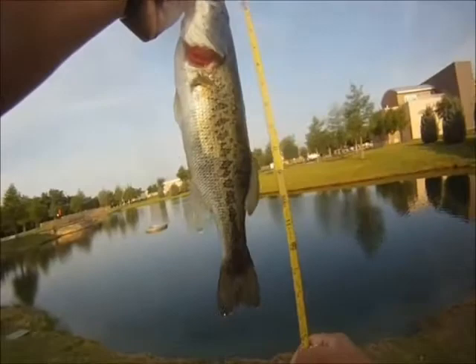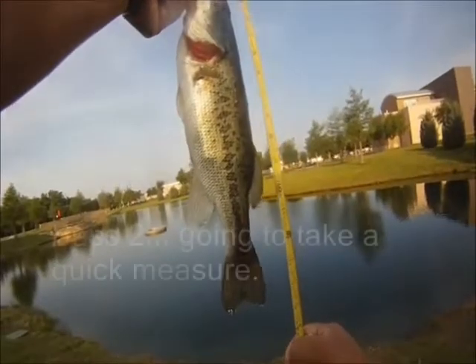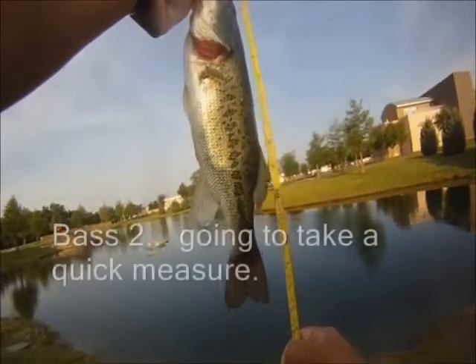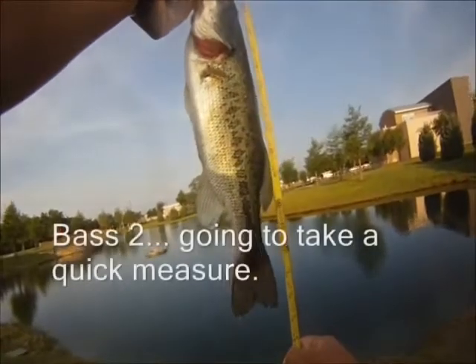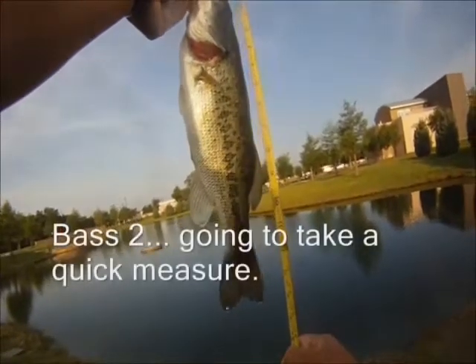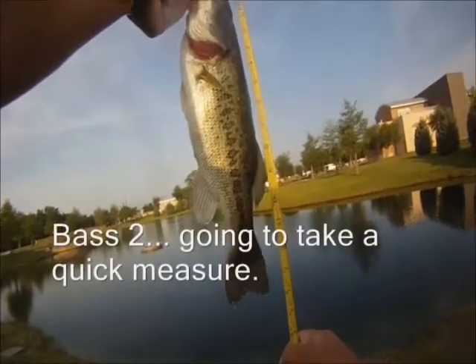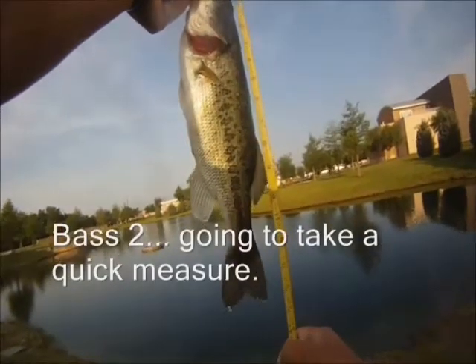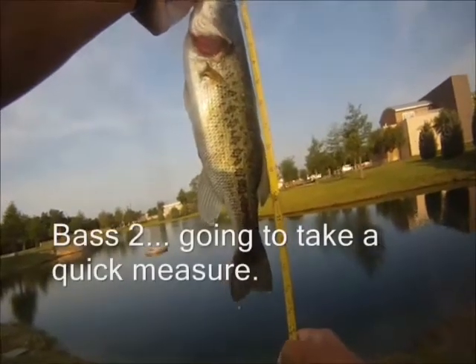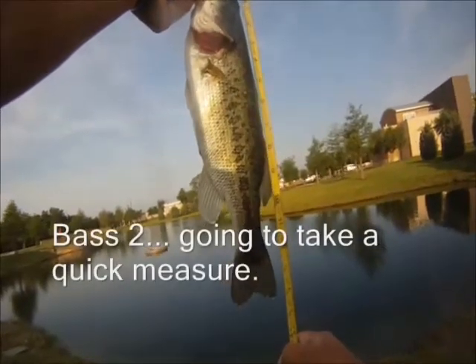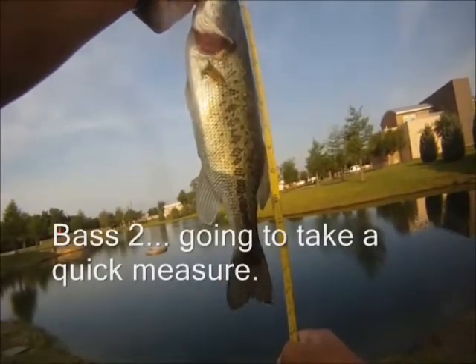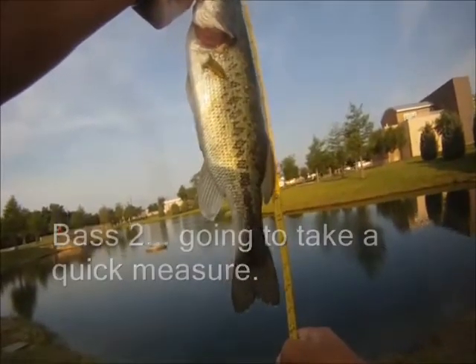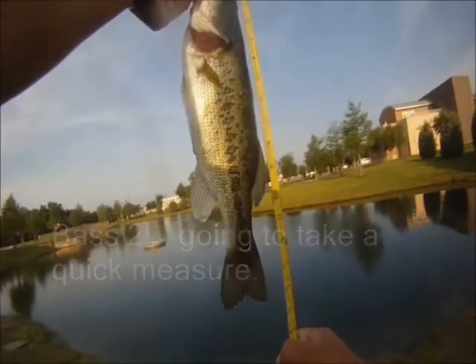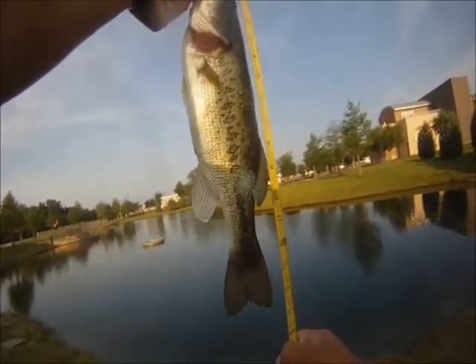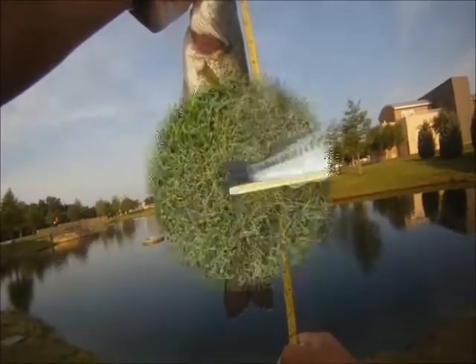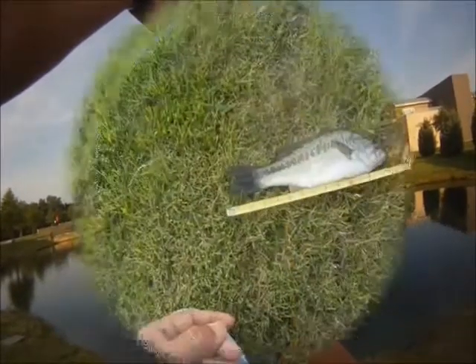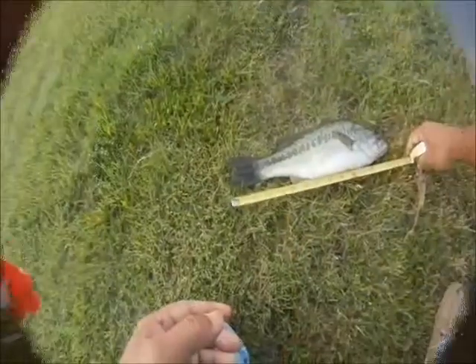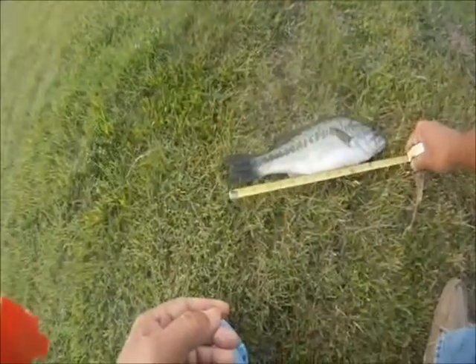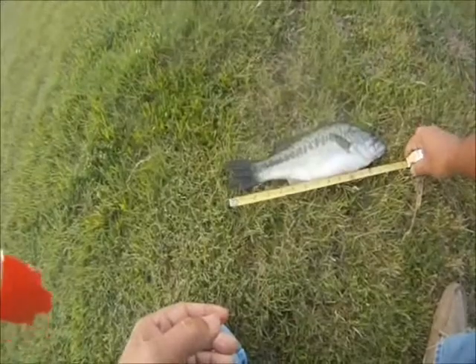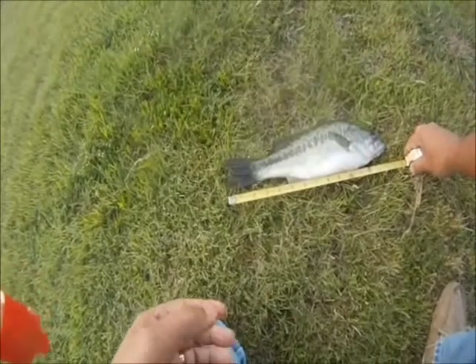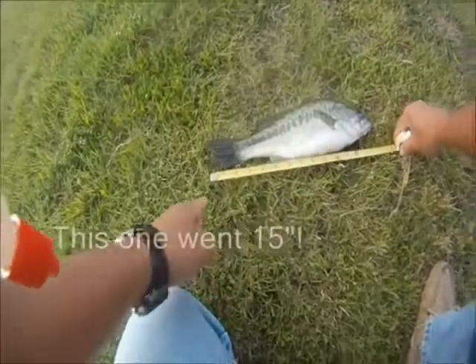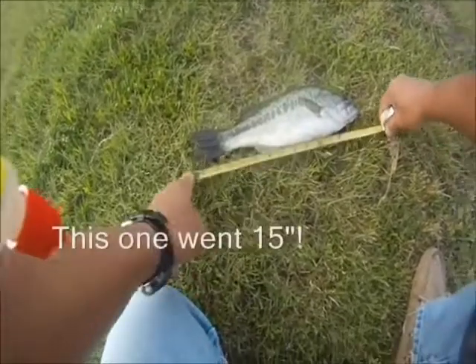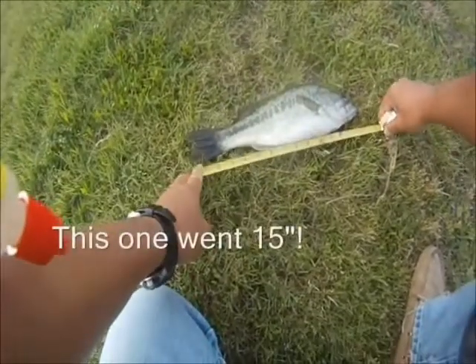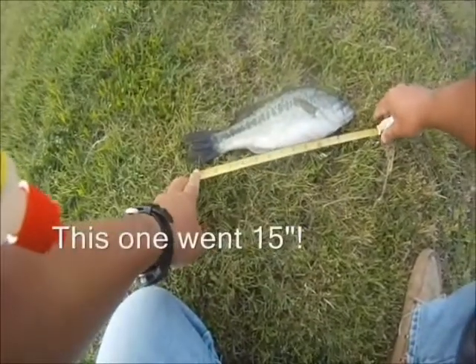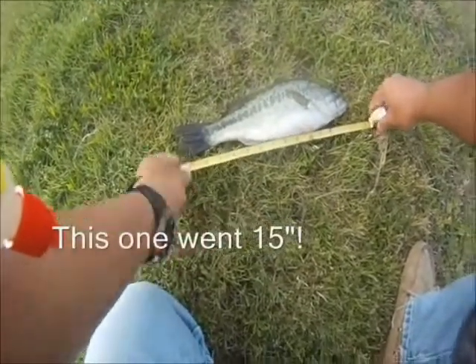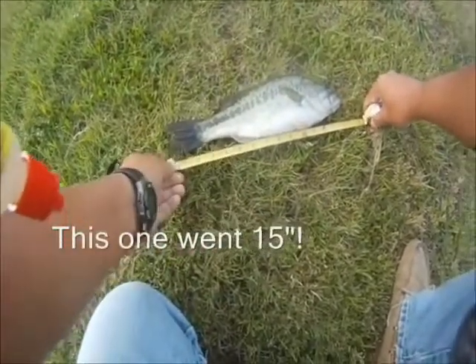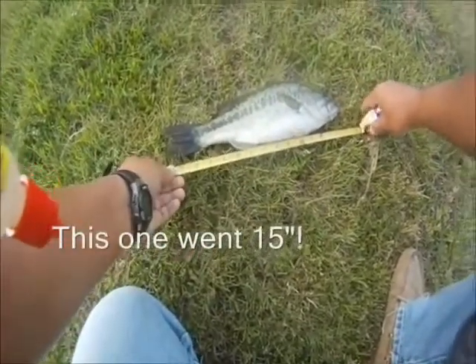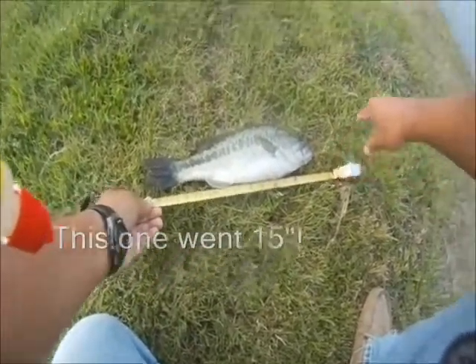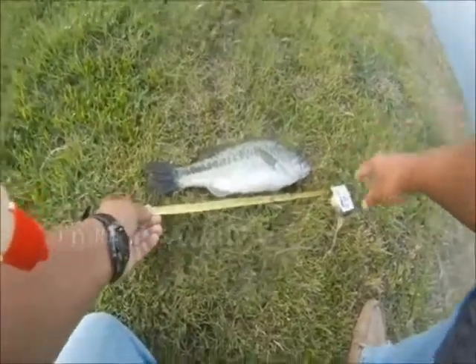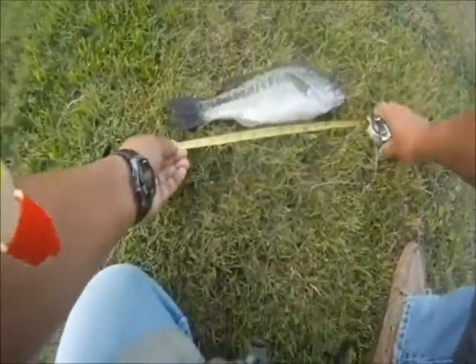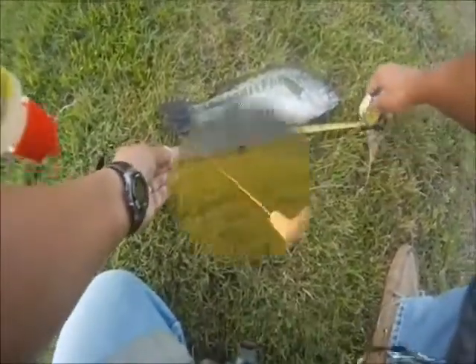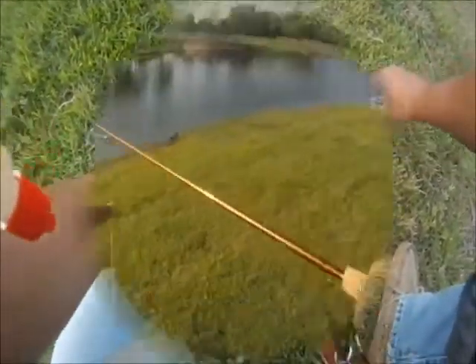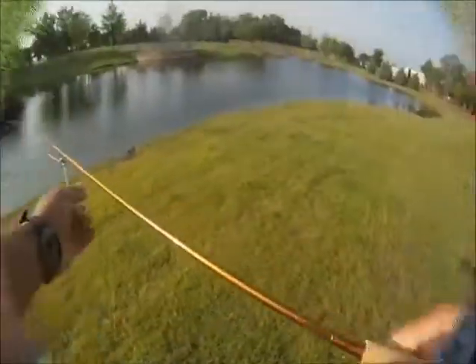Alright, here it is — bass number two. Going to take a quick measure. After a quick measurement, this one went about 15 inches. Not bad.